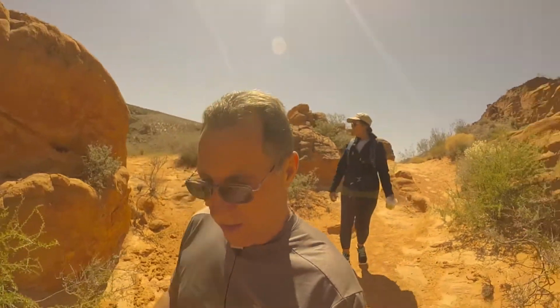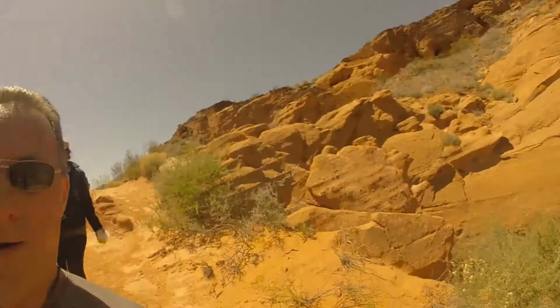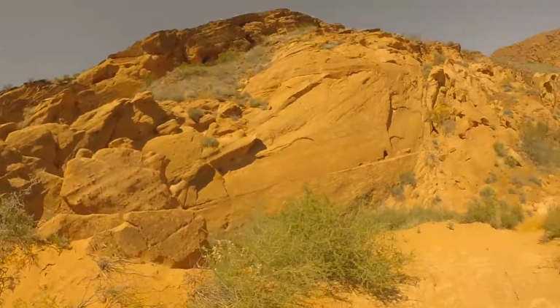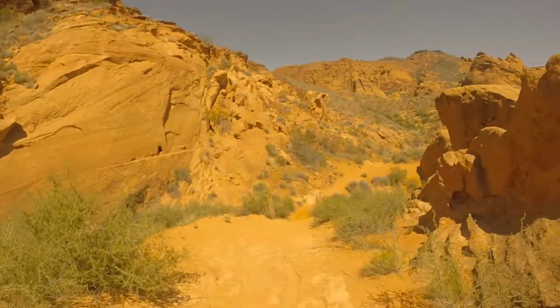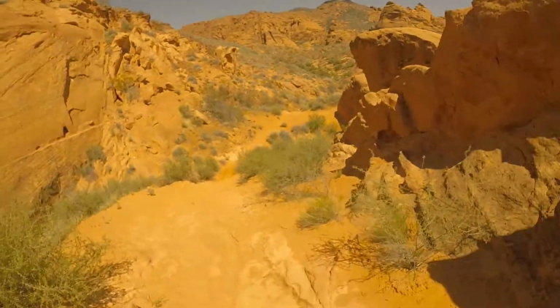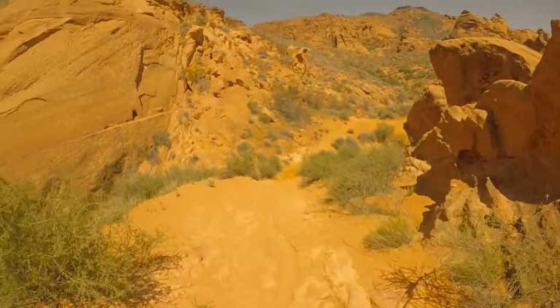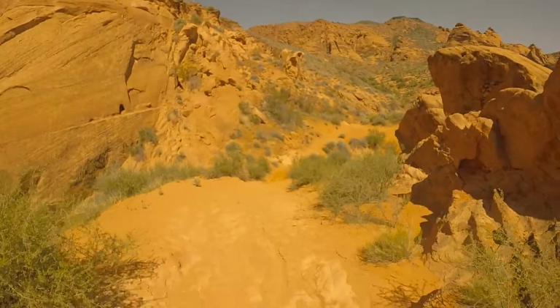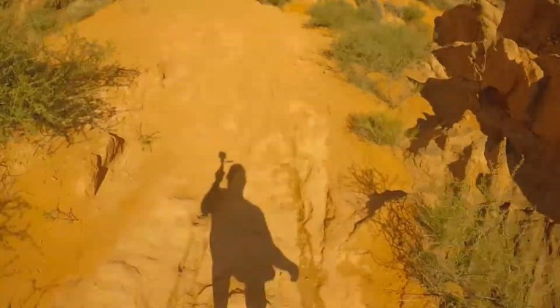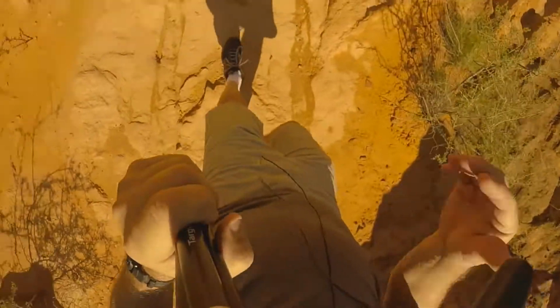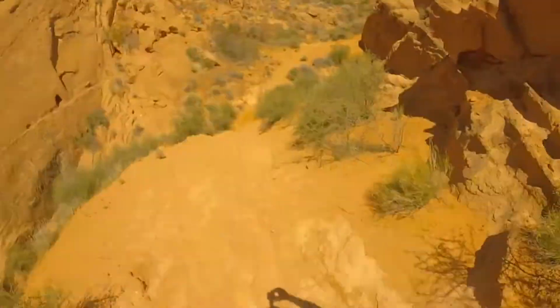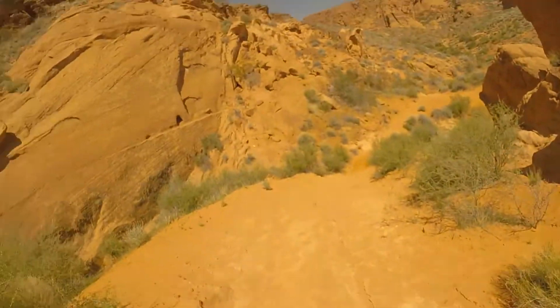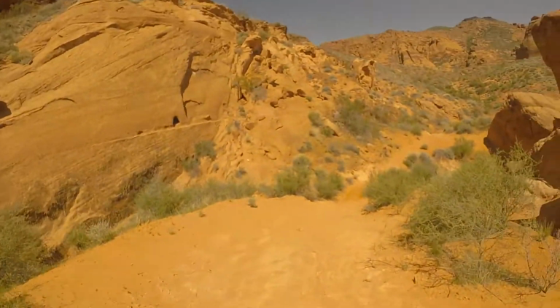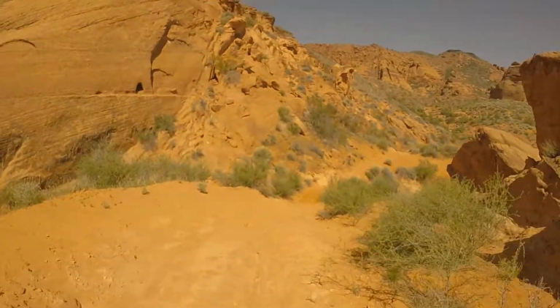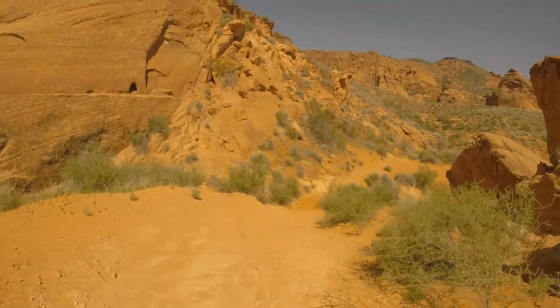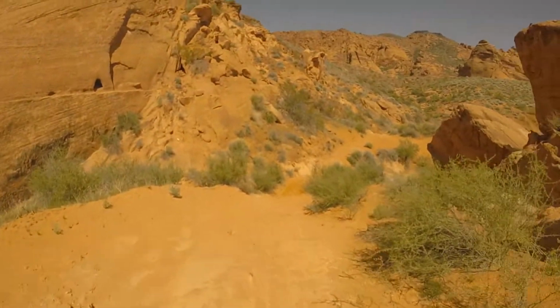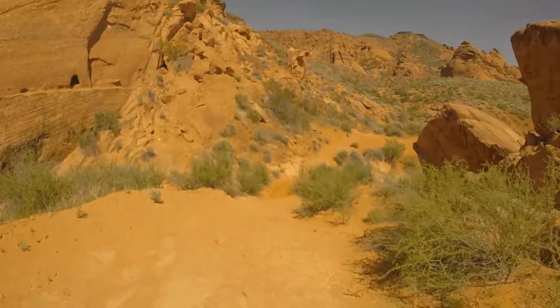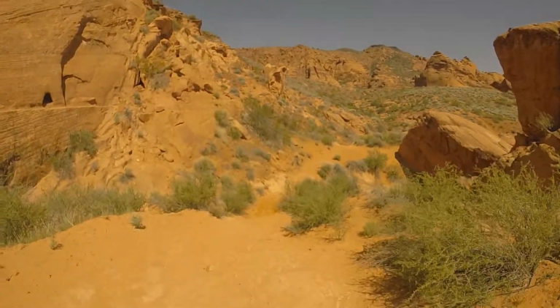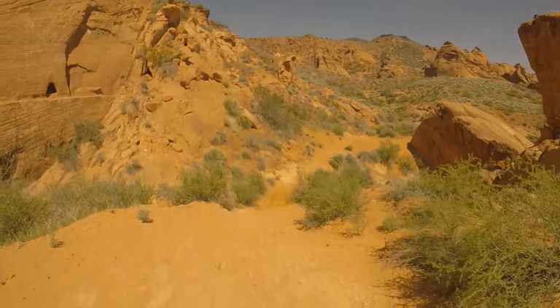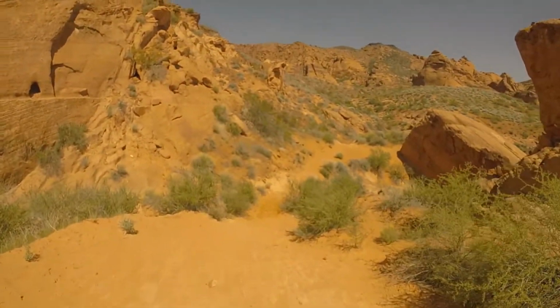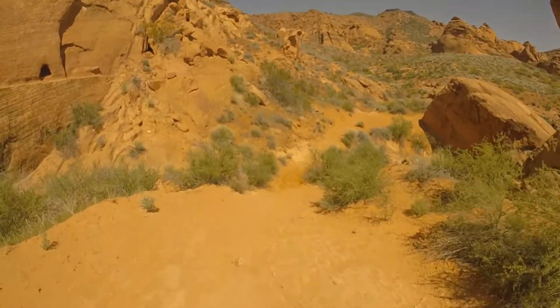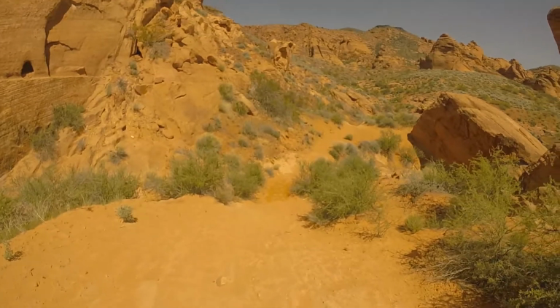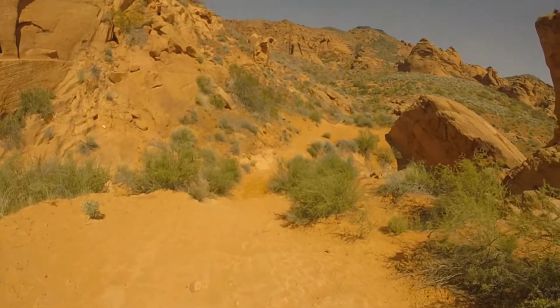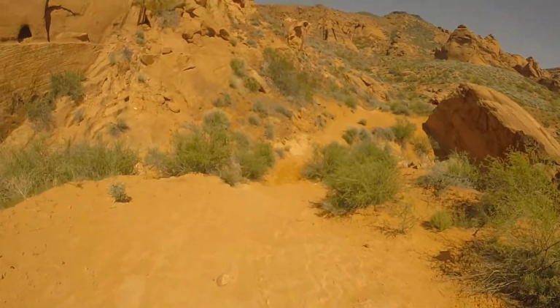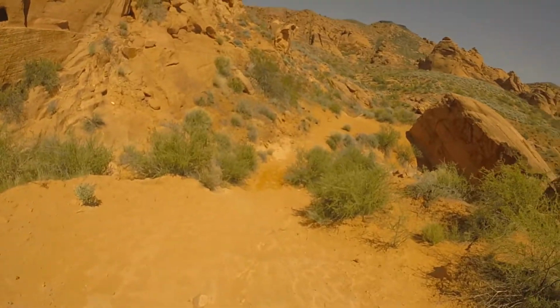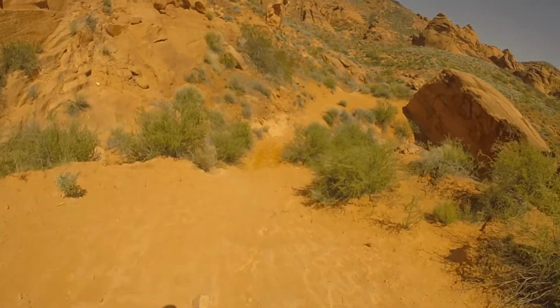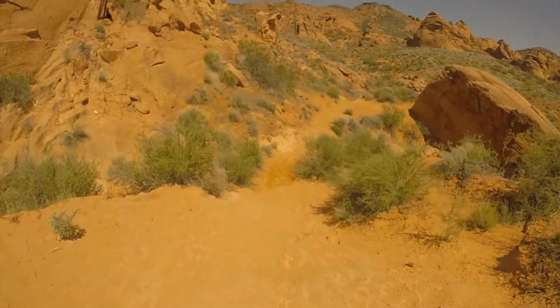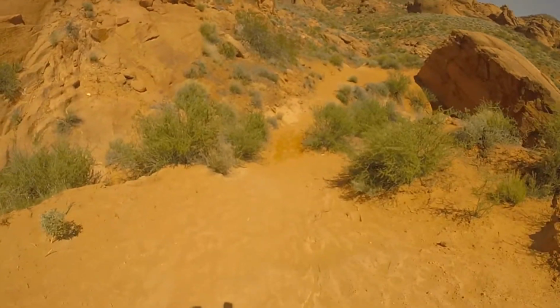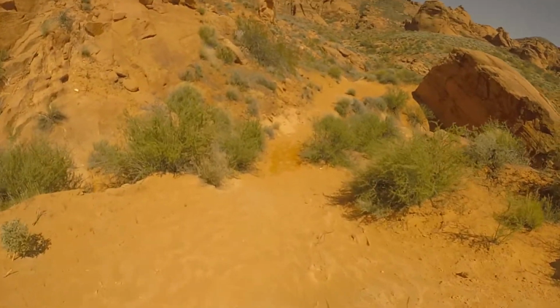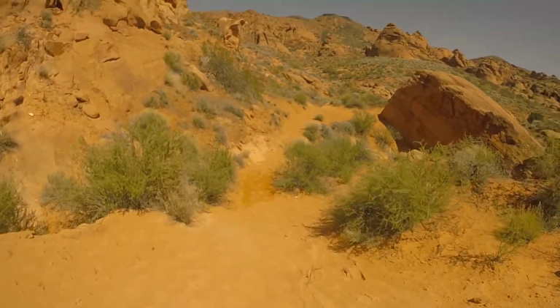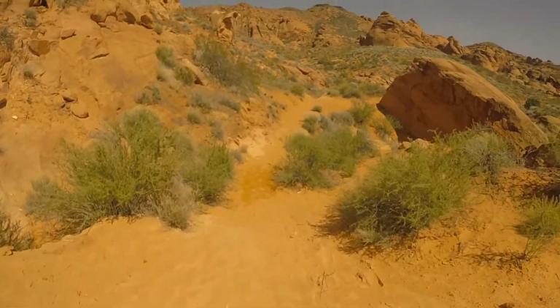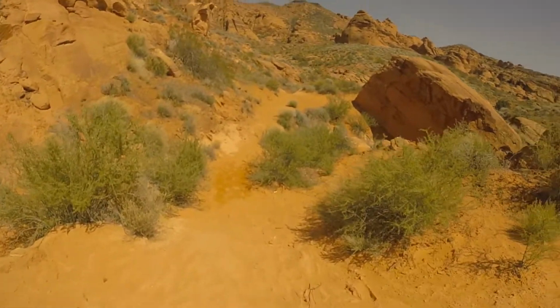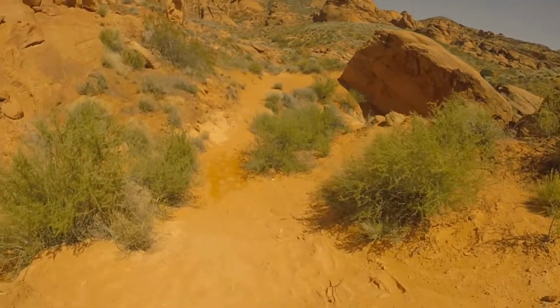So anyway, we are on the right trail here. Hopefully we will beat it up soon. We have hiked about two miles in already.